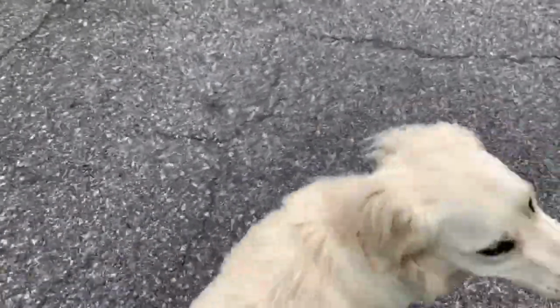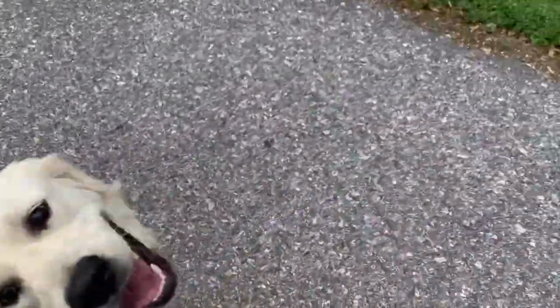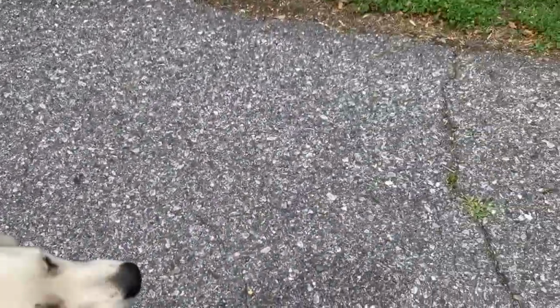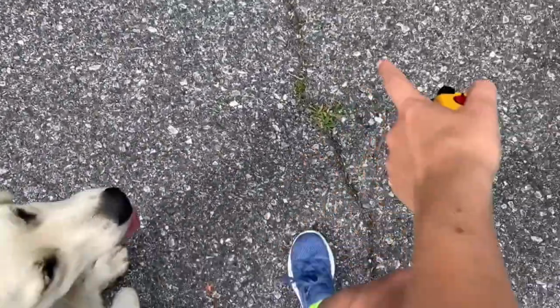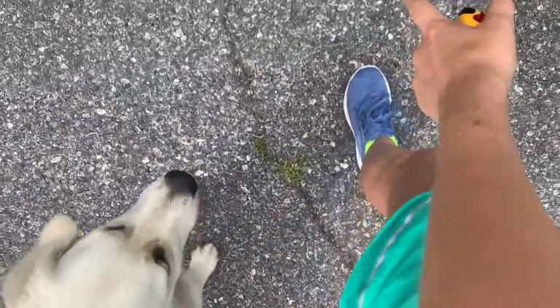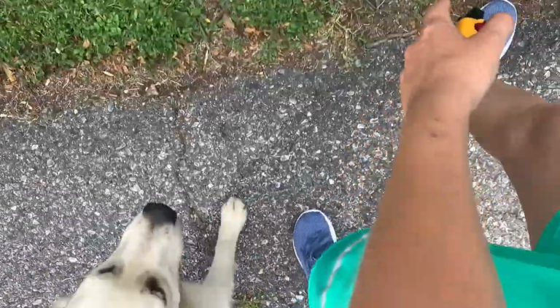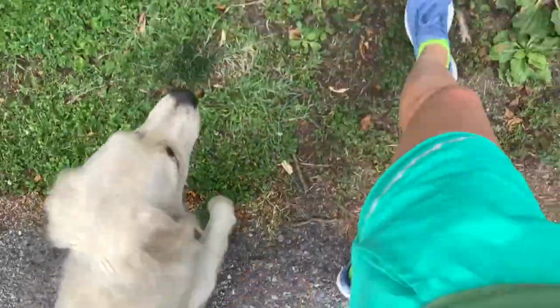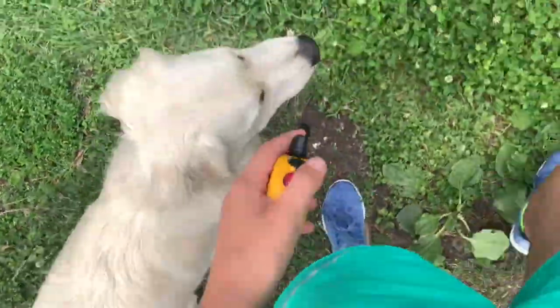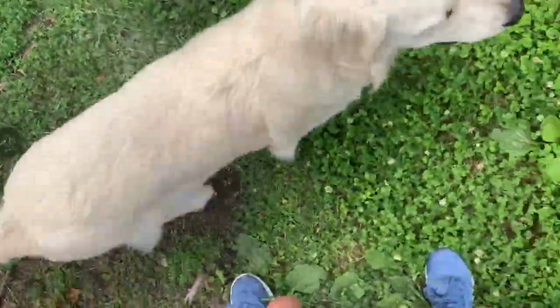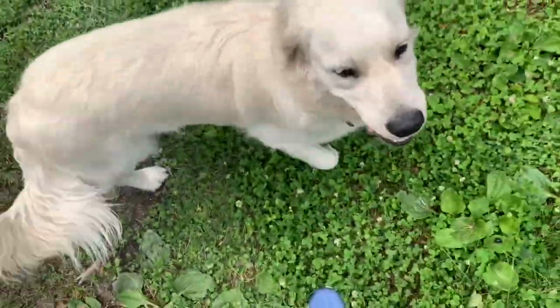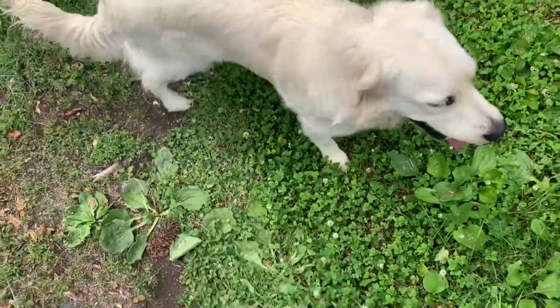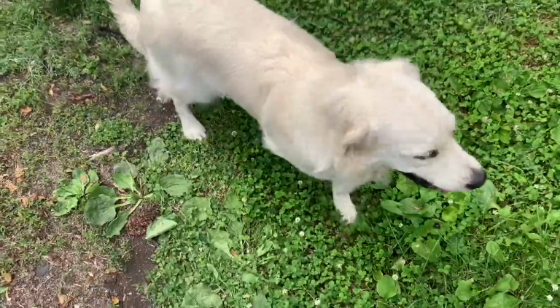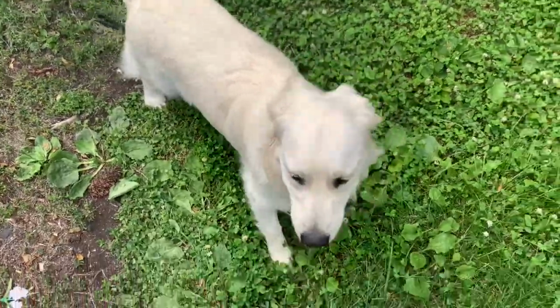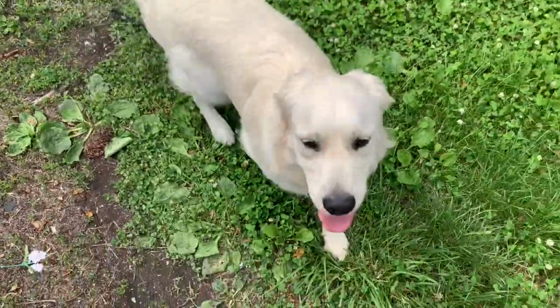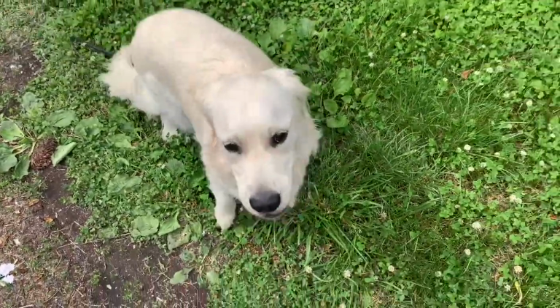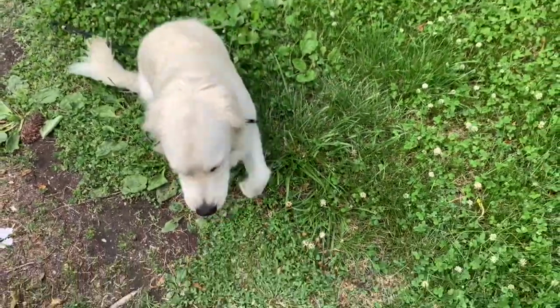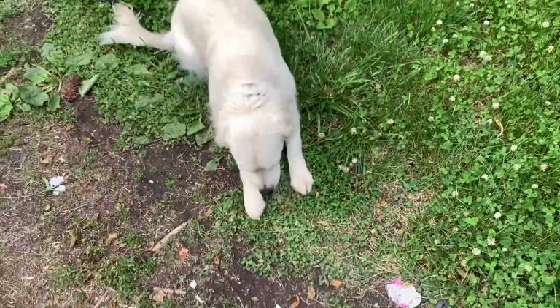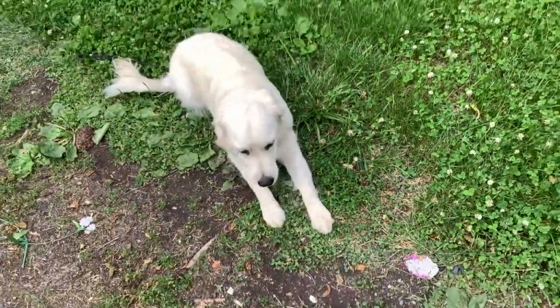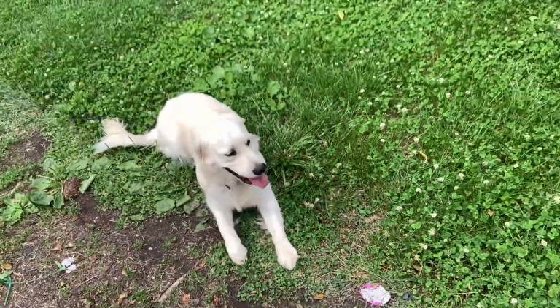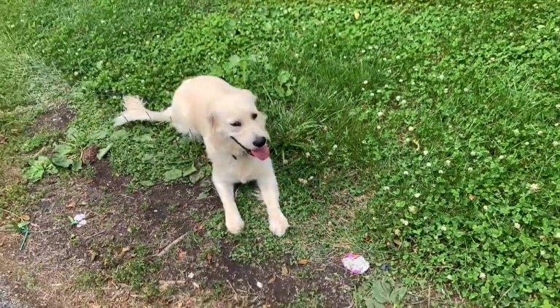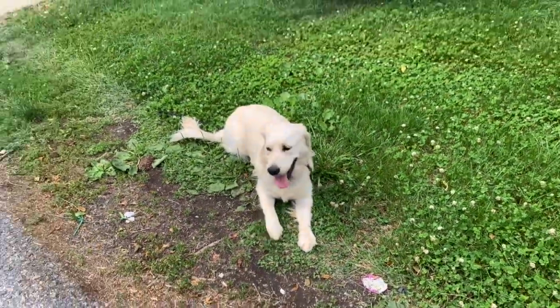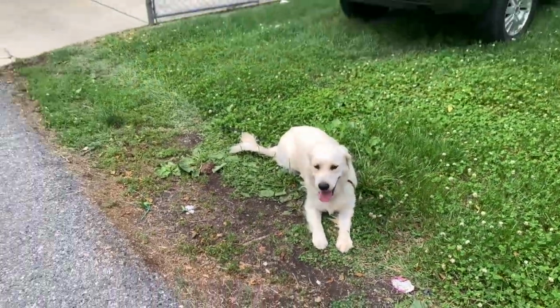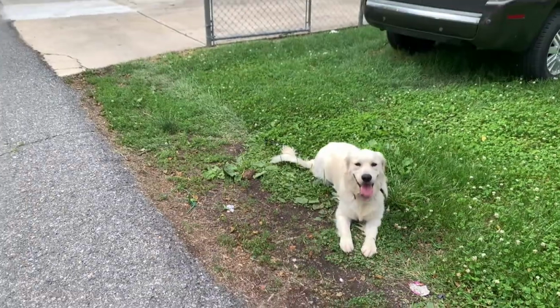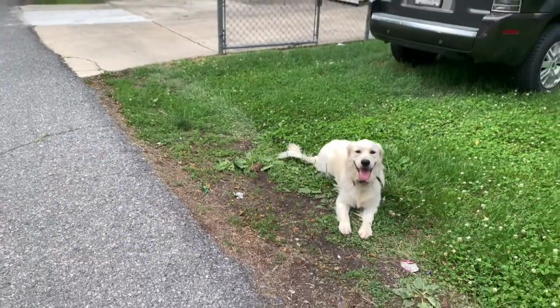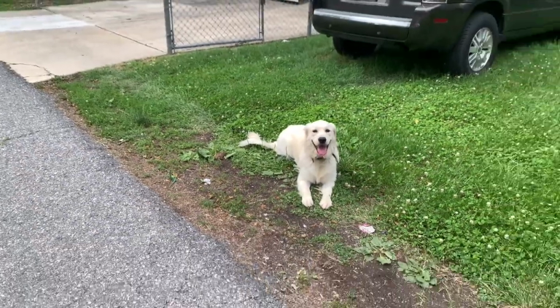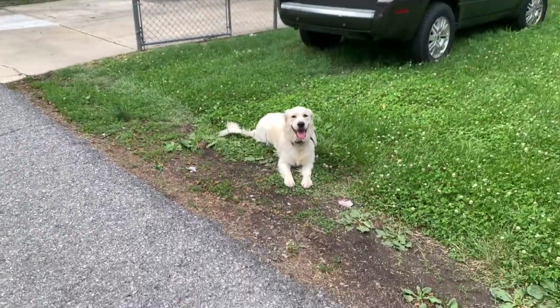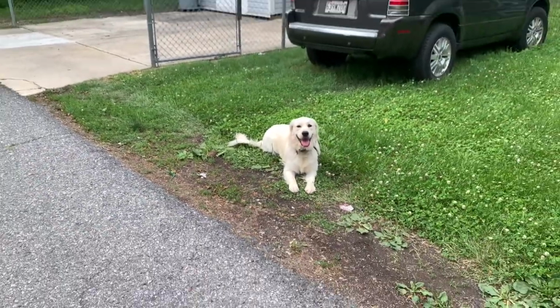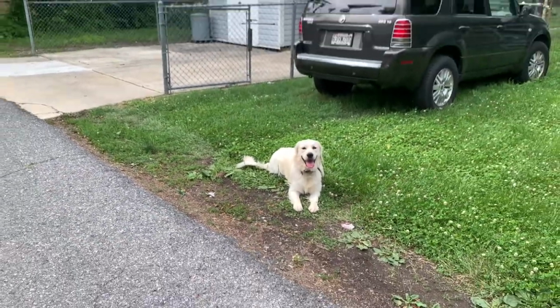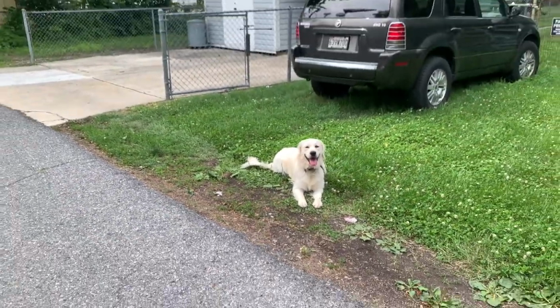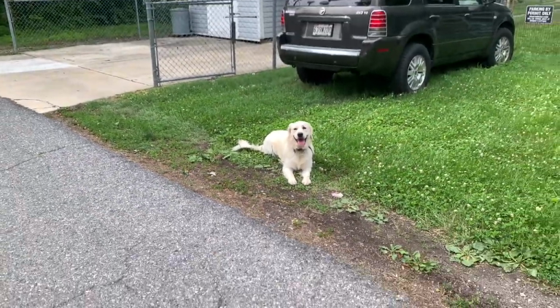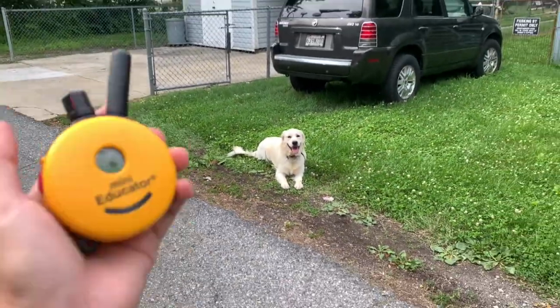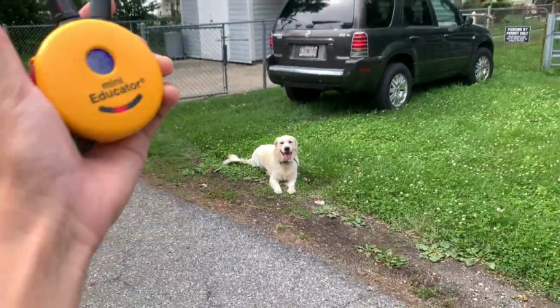She's in her down stay and I'm going to say 'Pippa, break' — good girl. Now she's free. She can go potty; this is her time to go to the bathroom. She can sniff.